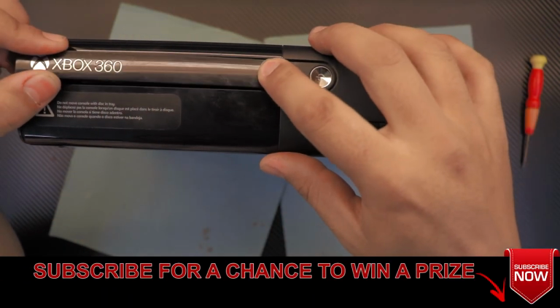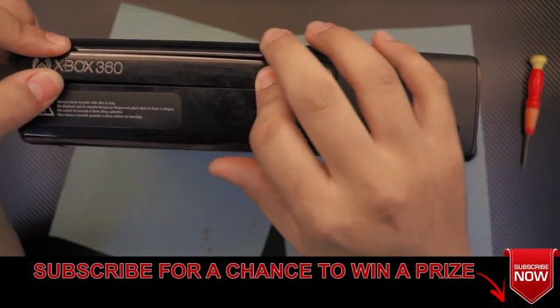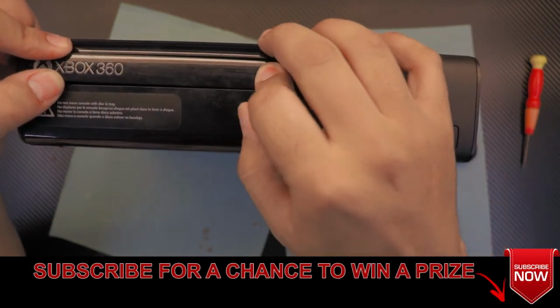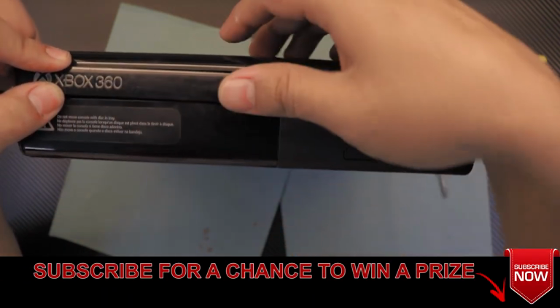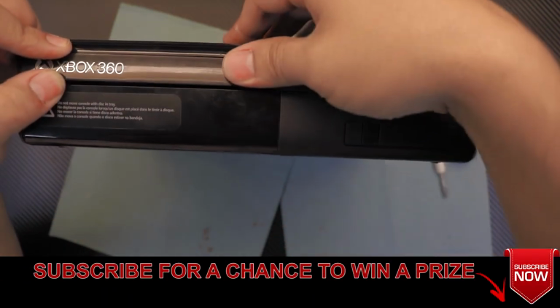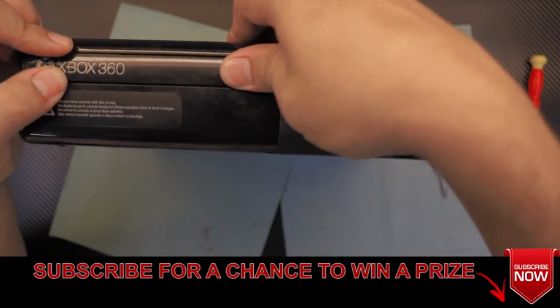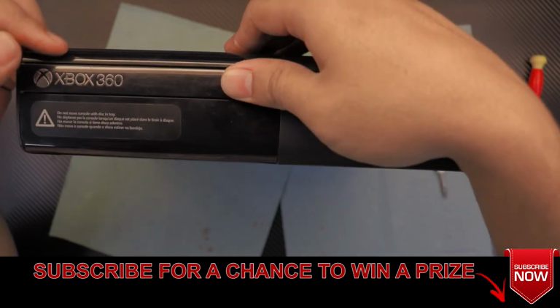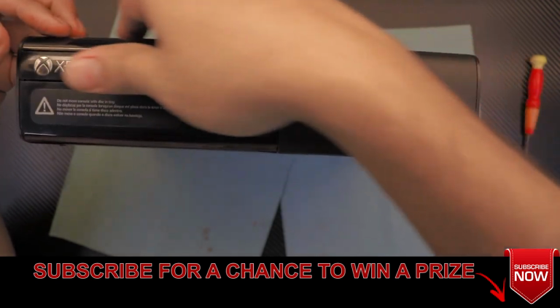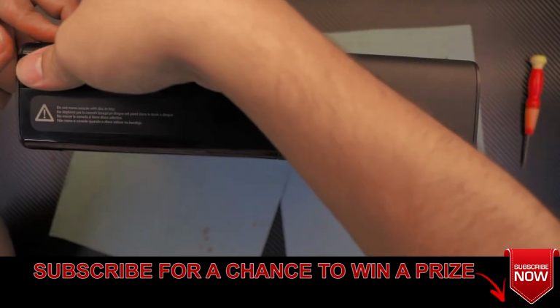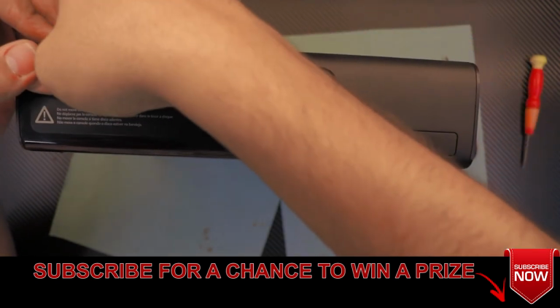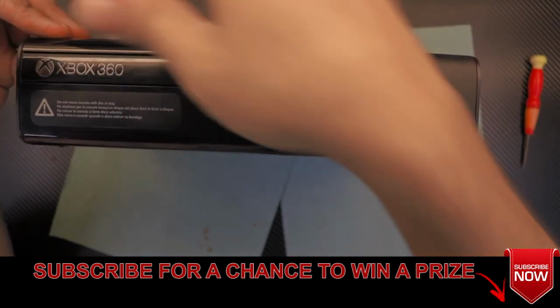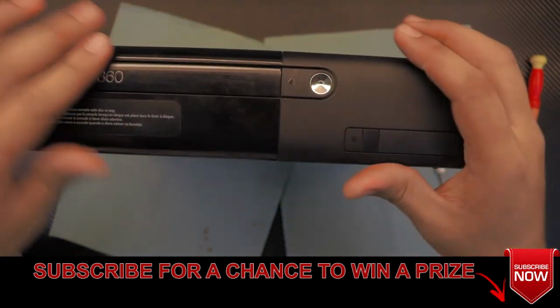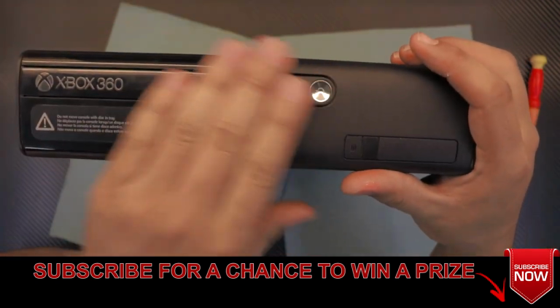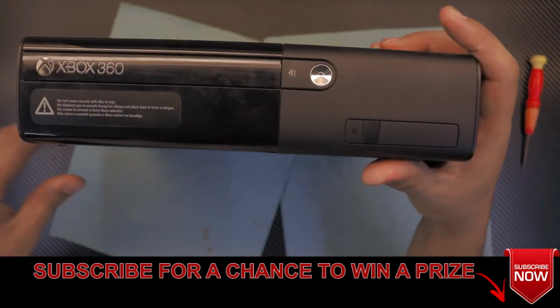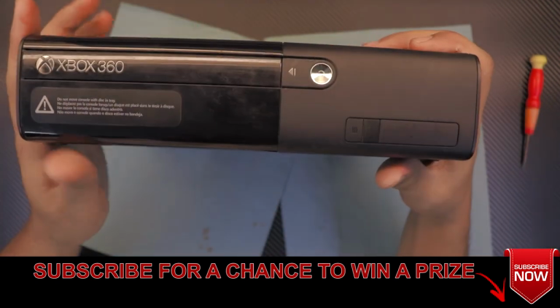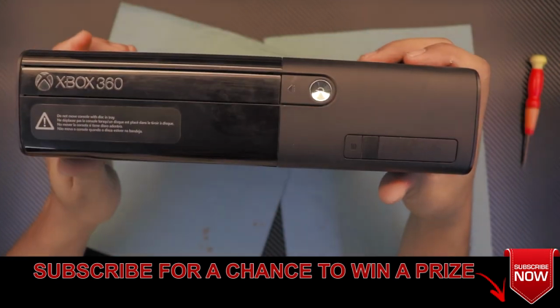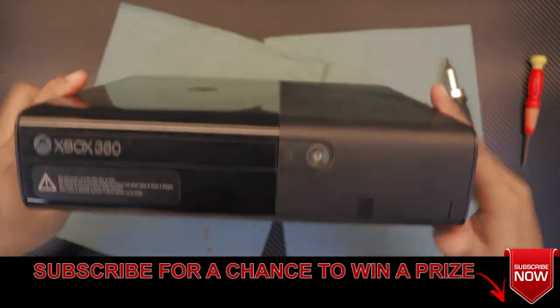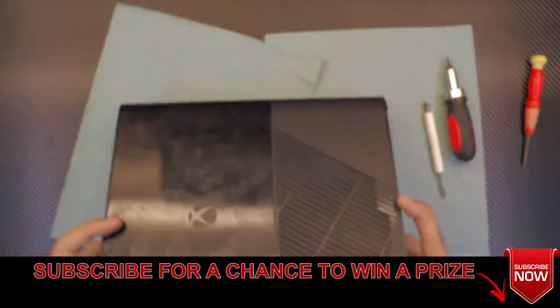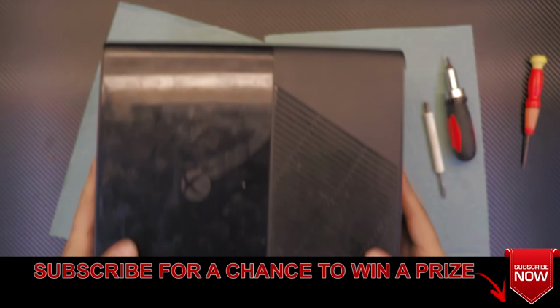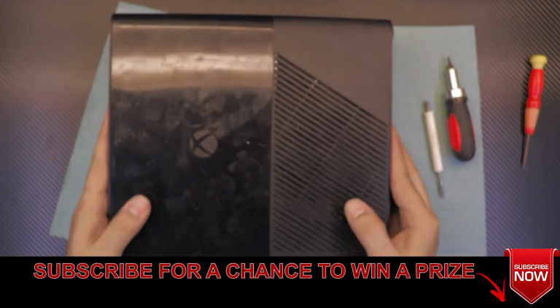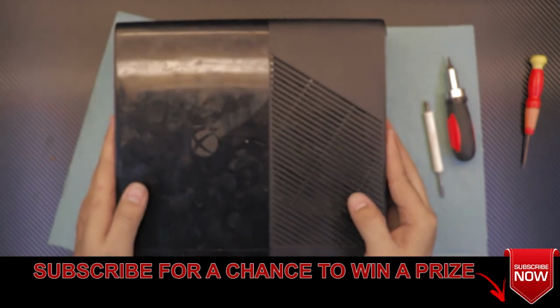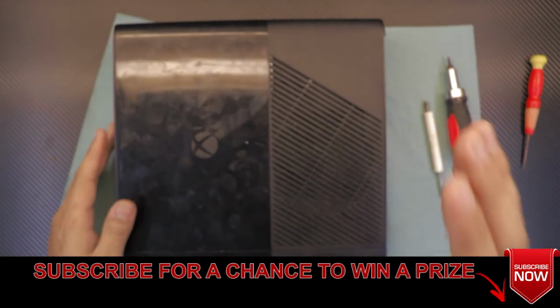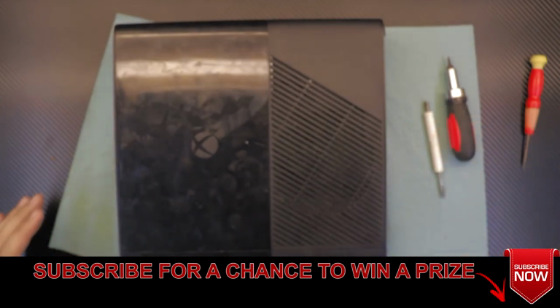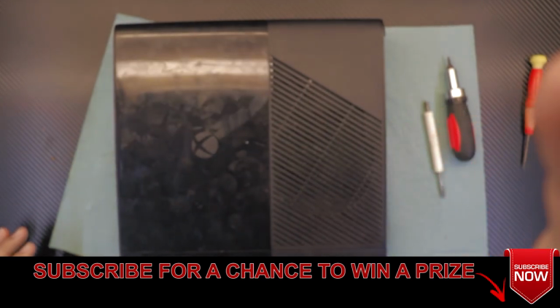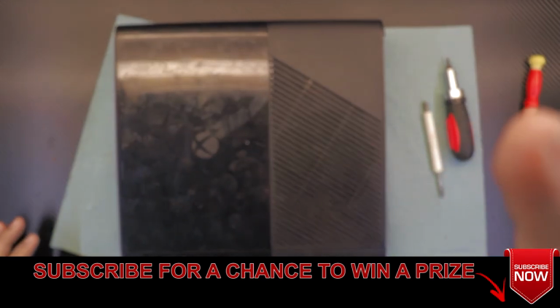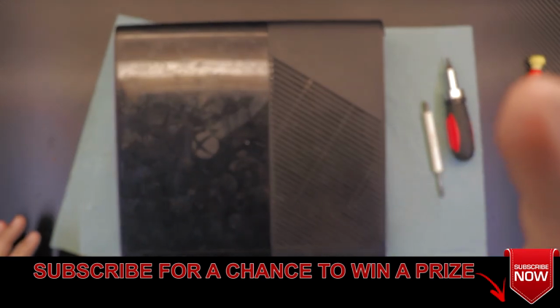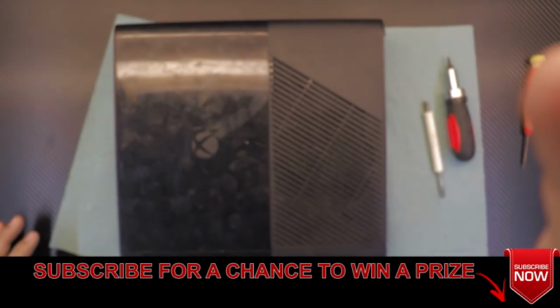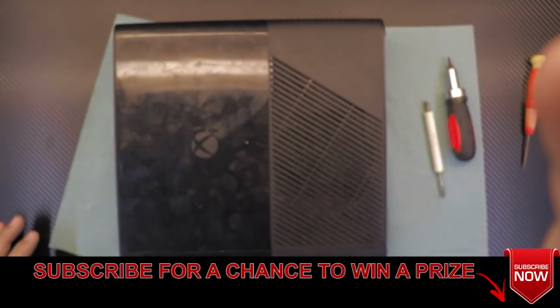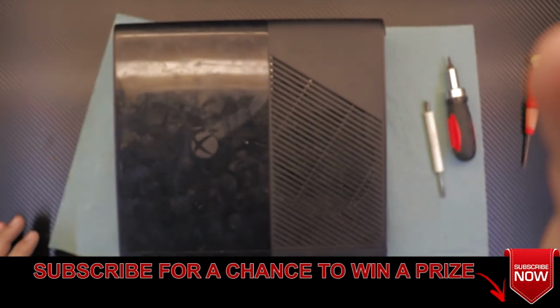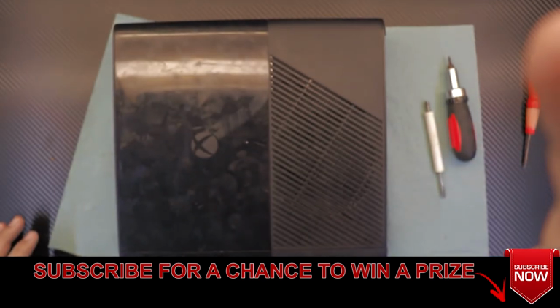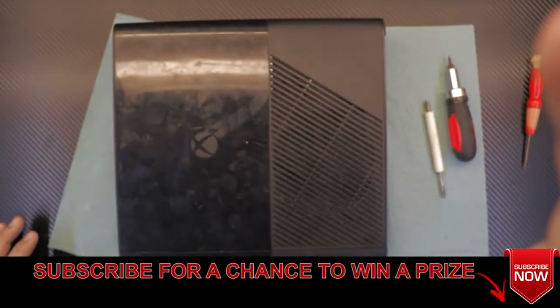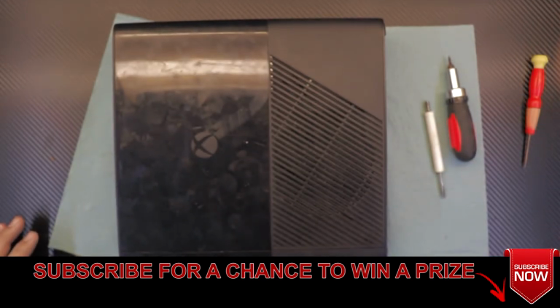Put the one by the eject button in first, push down, then push down the other side — and that's it. This is how you do your service job for your Xbox Super Slim.